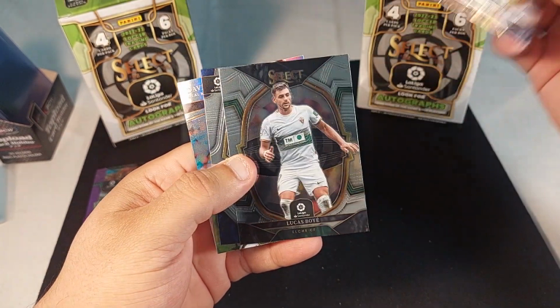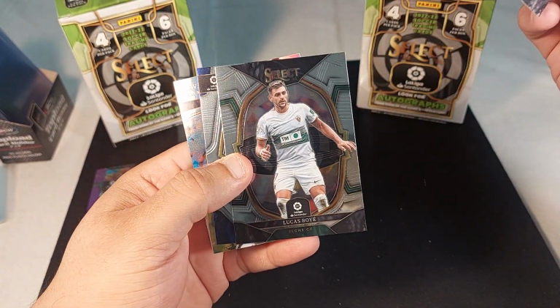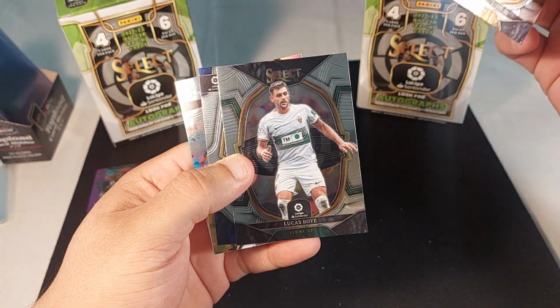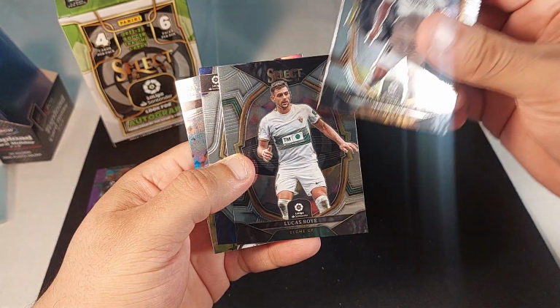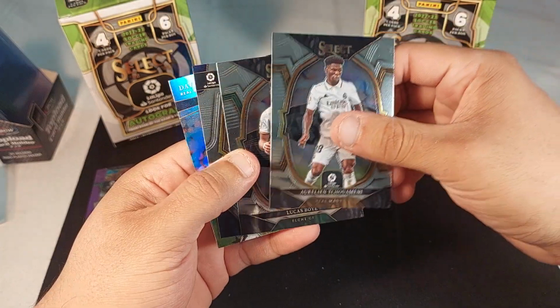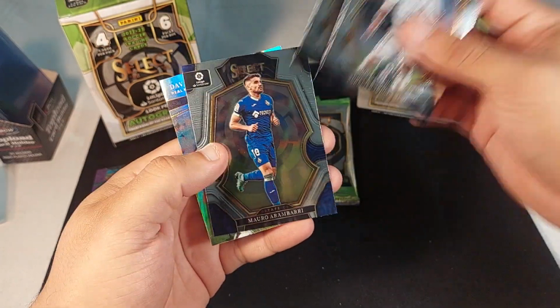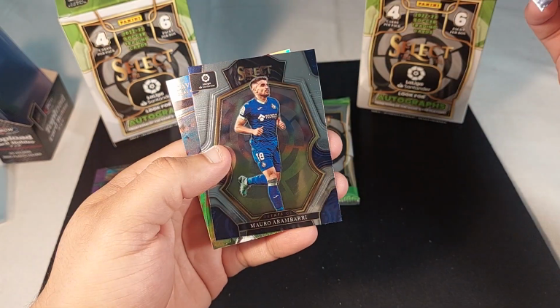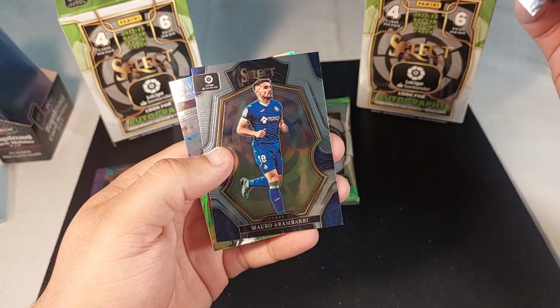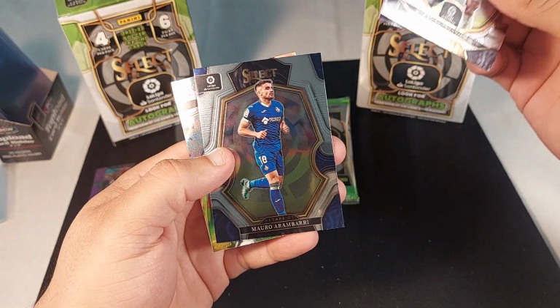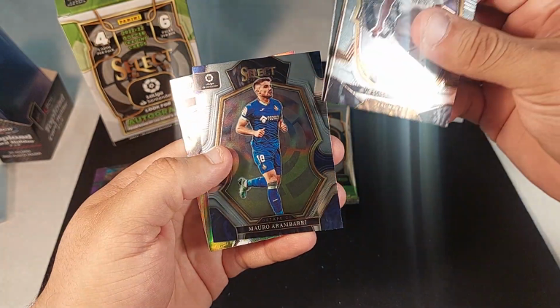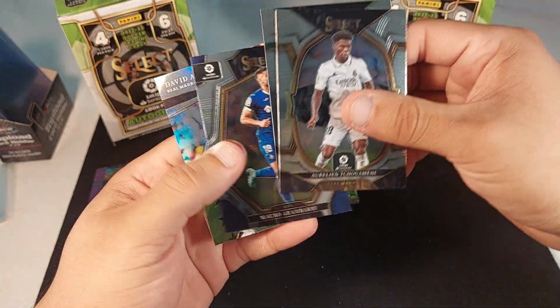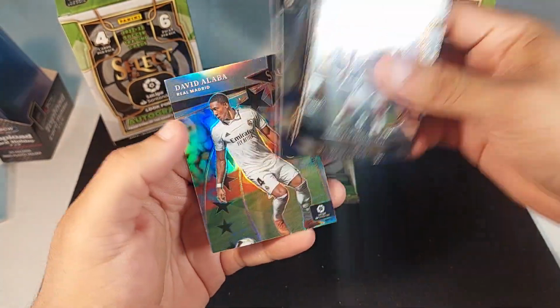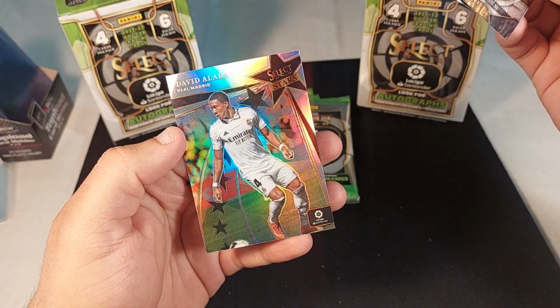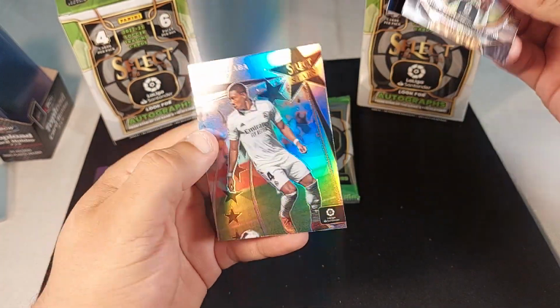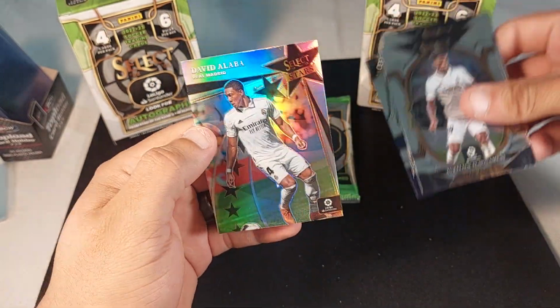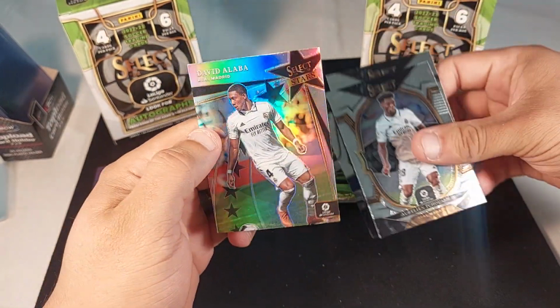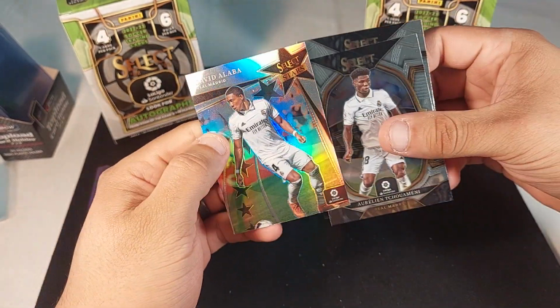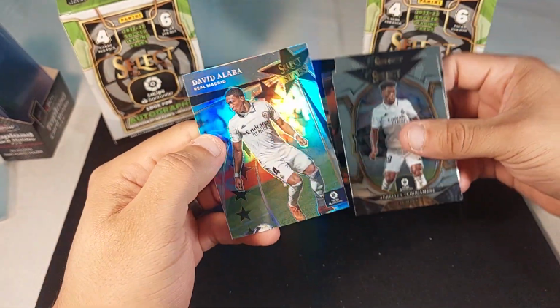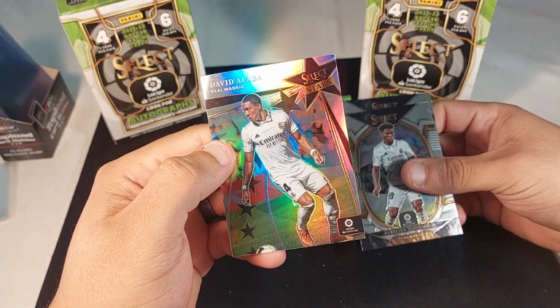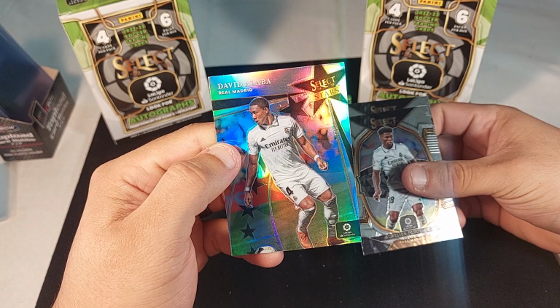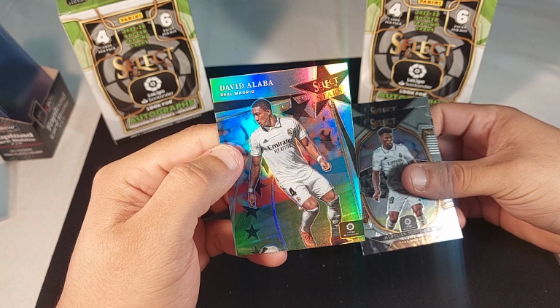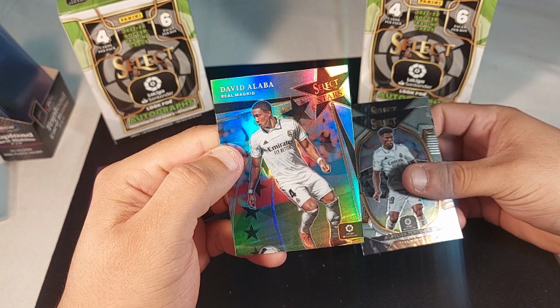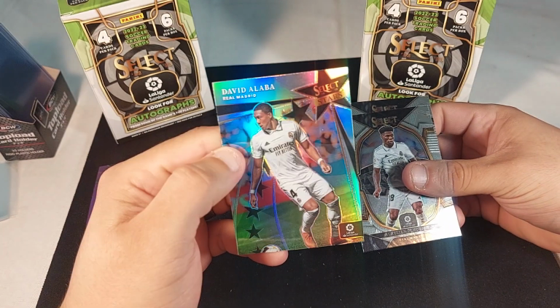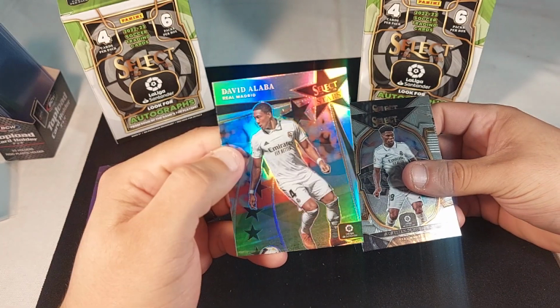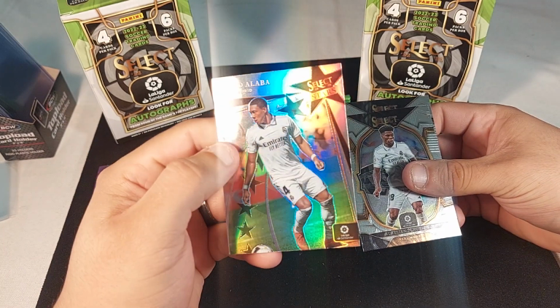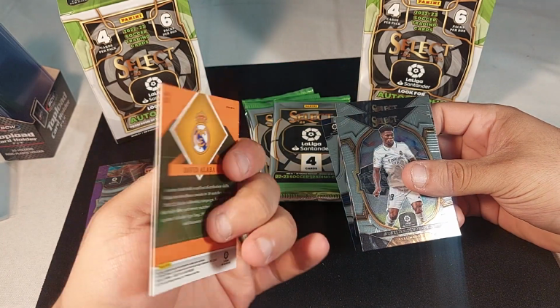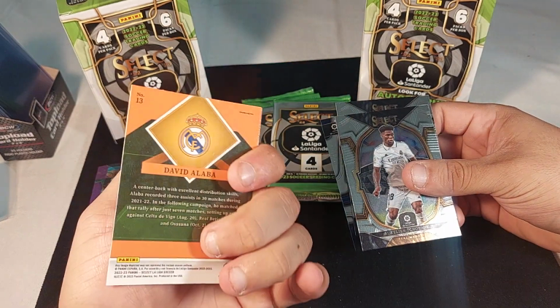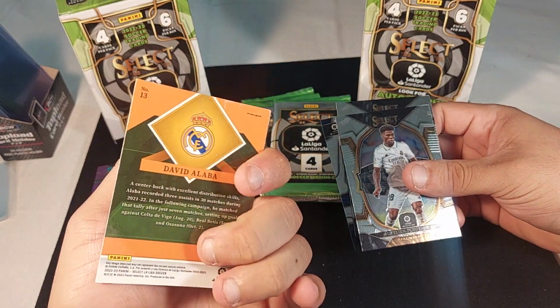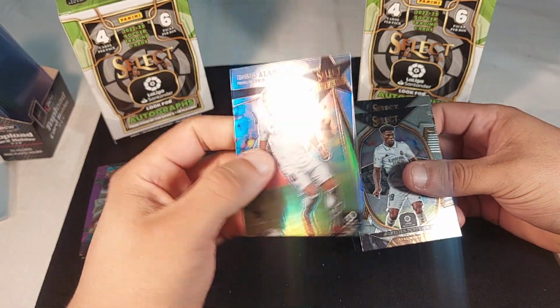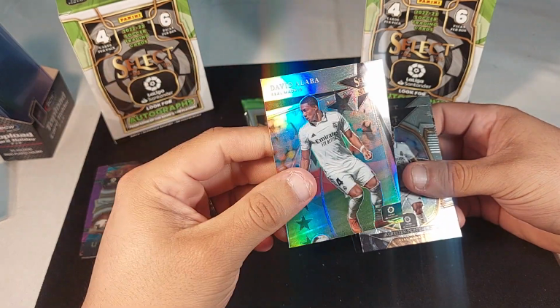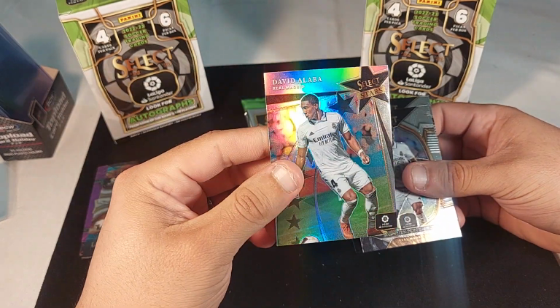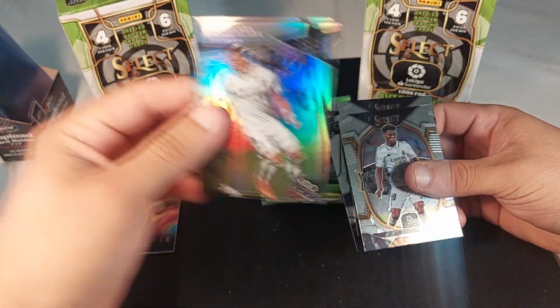Shamanie, Boyer, Aranbari — and there's gonna be a Select Stars of David Alaba from Real Madrid. This is pretty cool, I like this card.